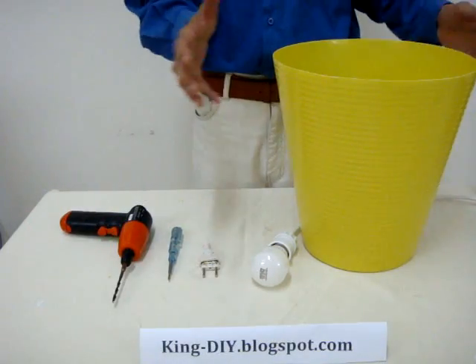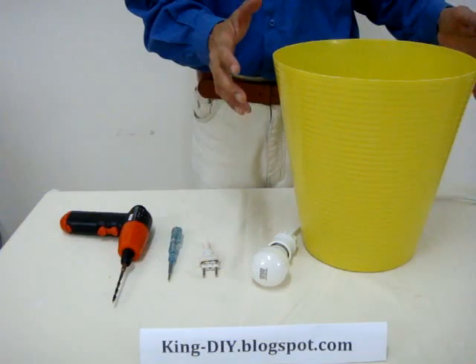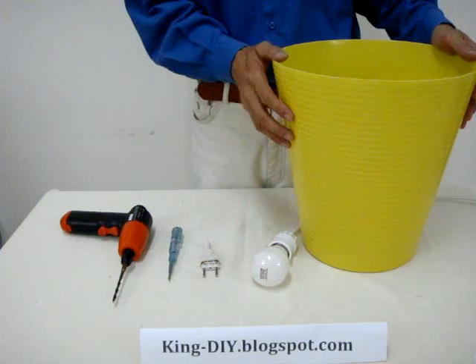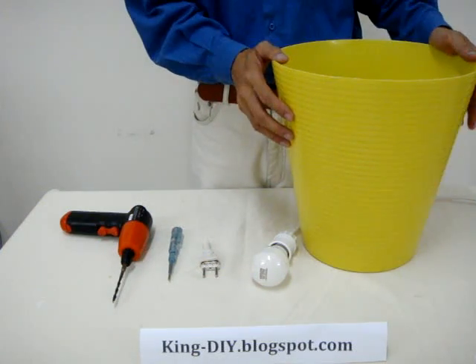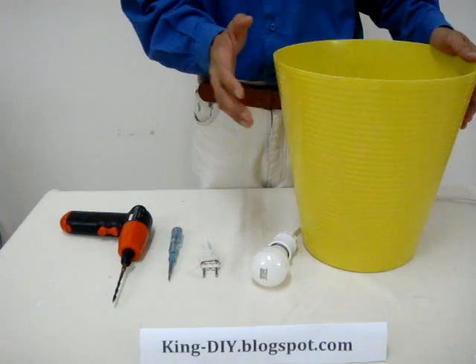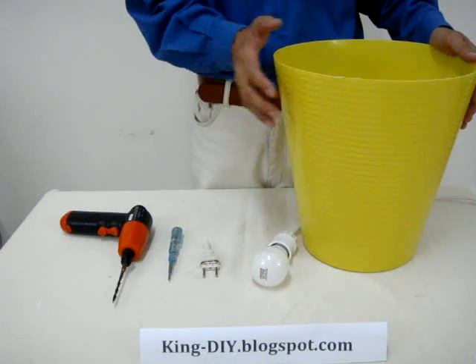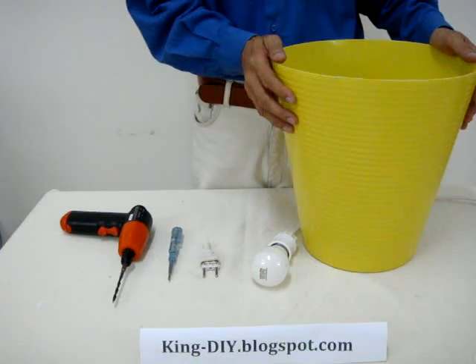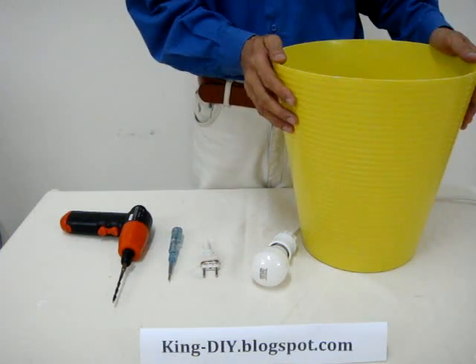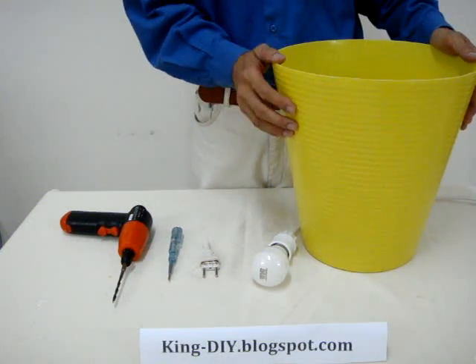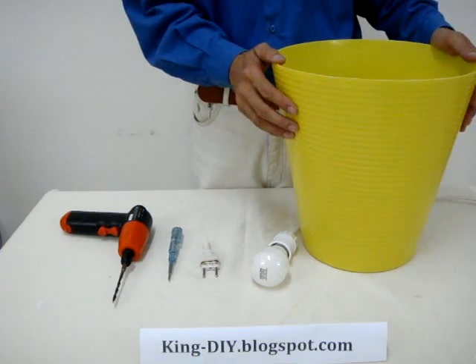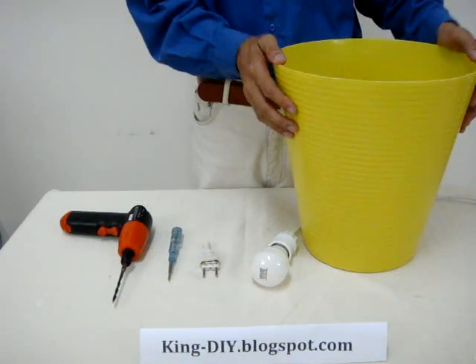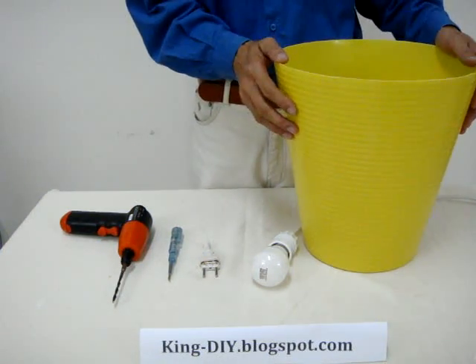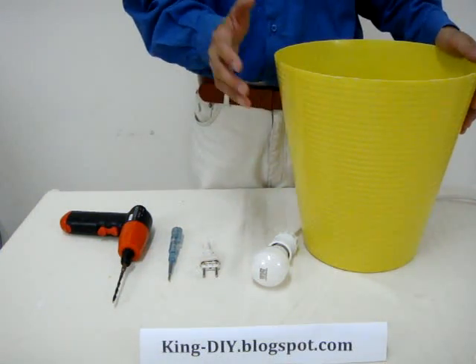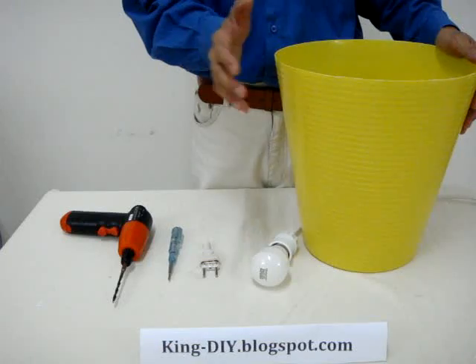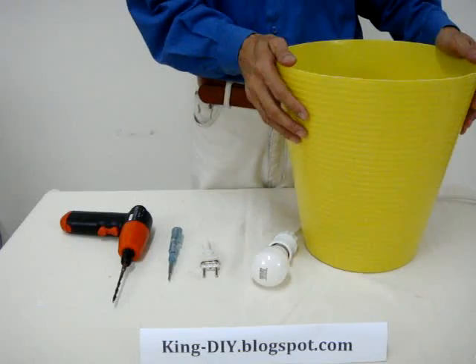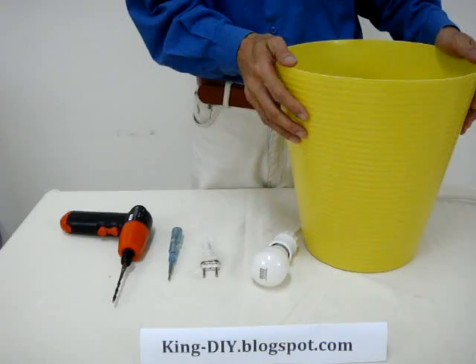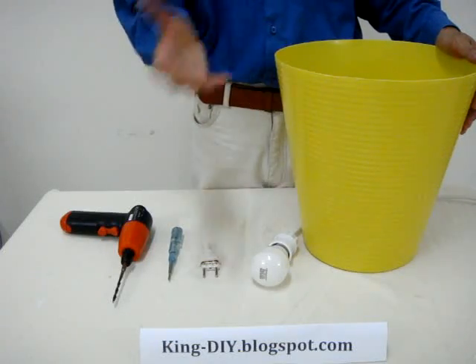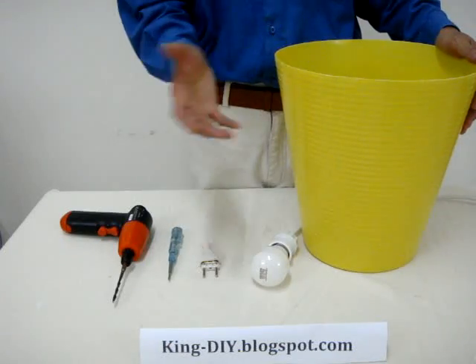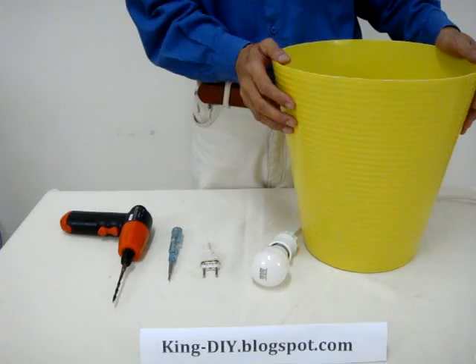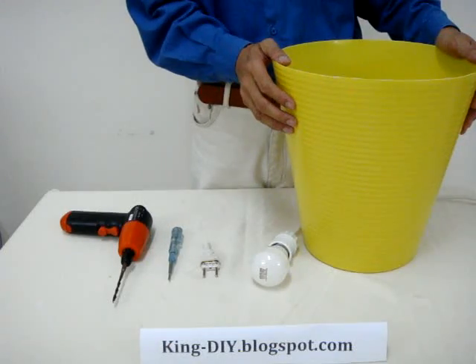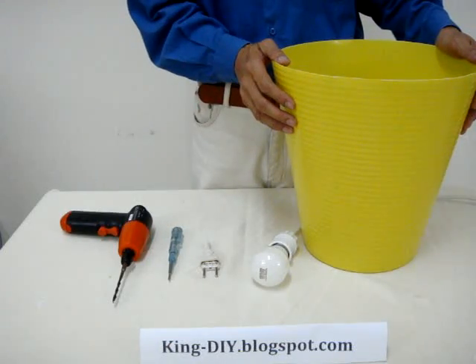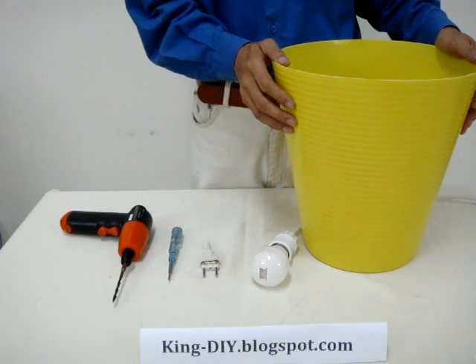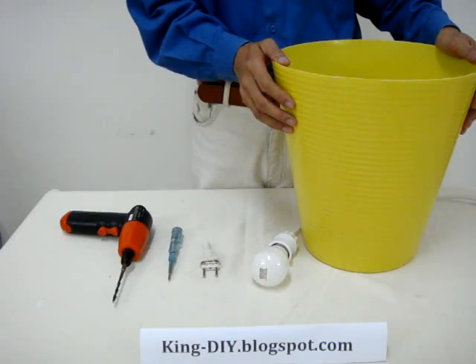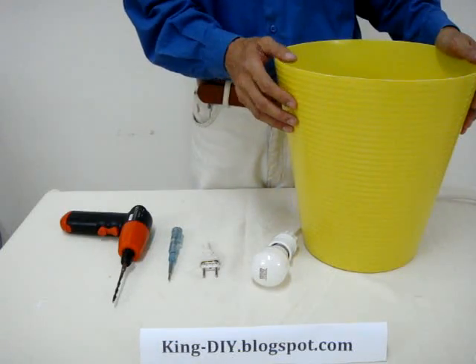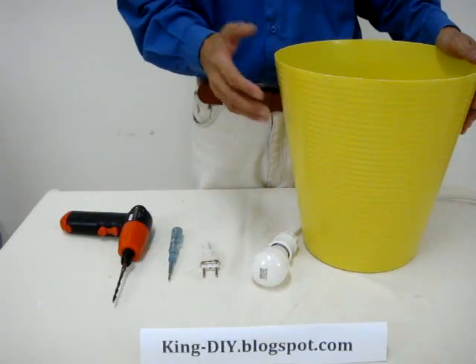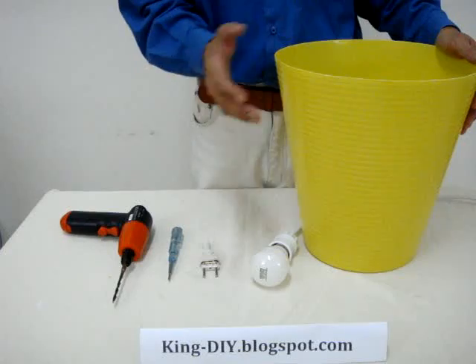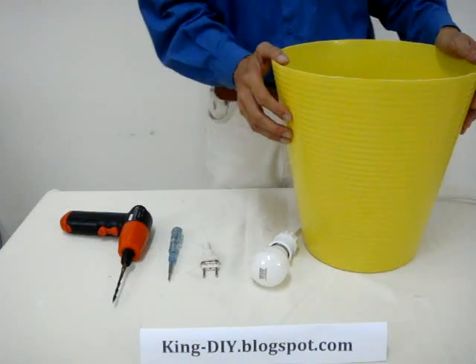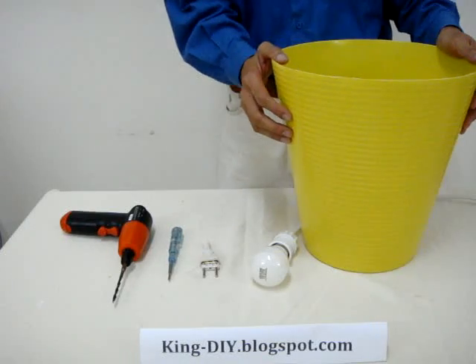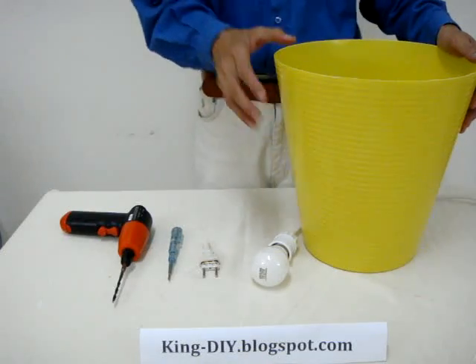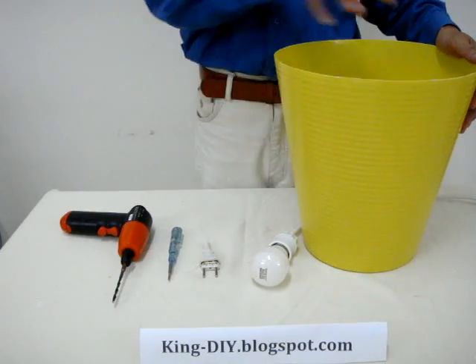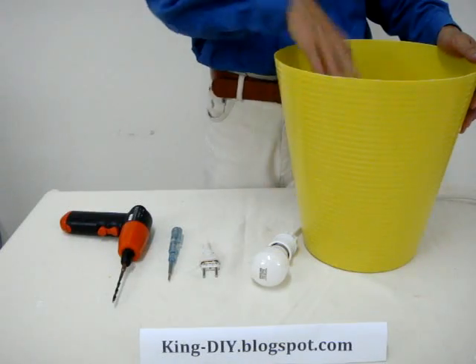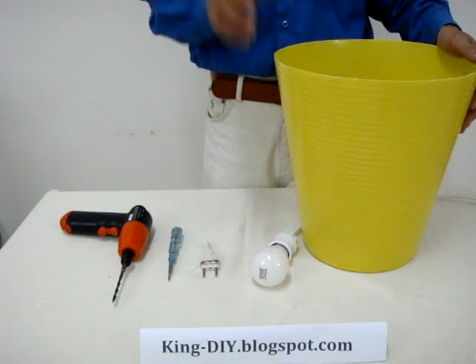You need to pick a light color wastebasket, like a light yellow, light blue or light green, or even better a white color. In that case, the light can go through it.